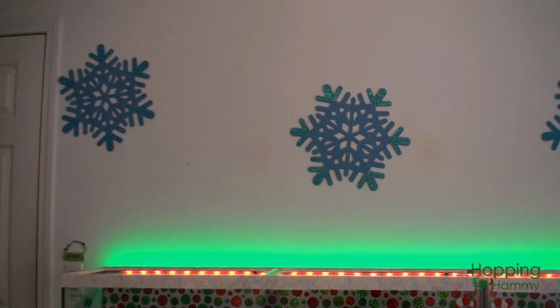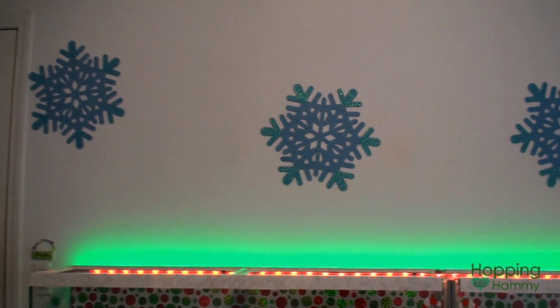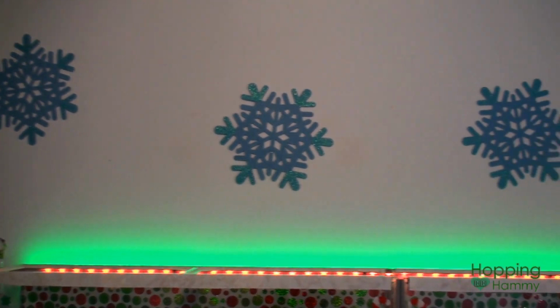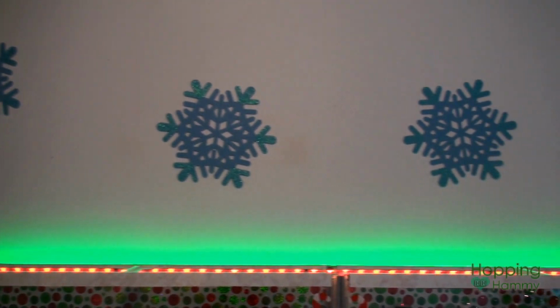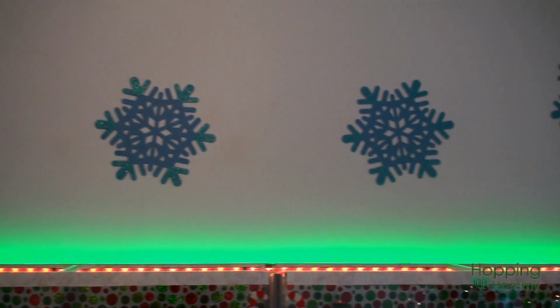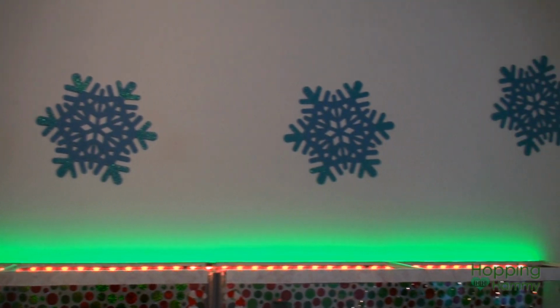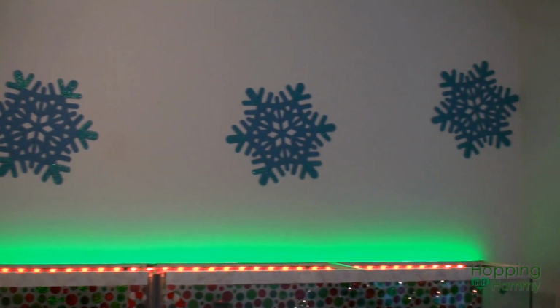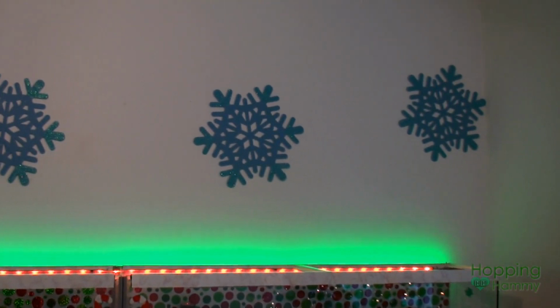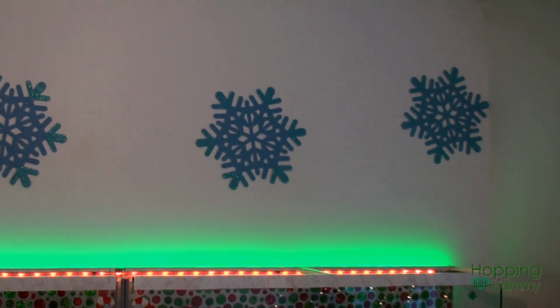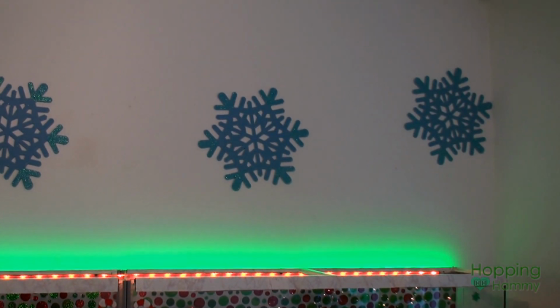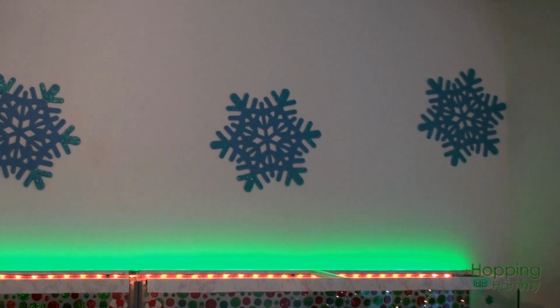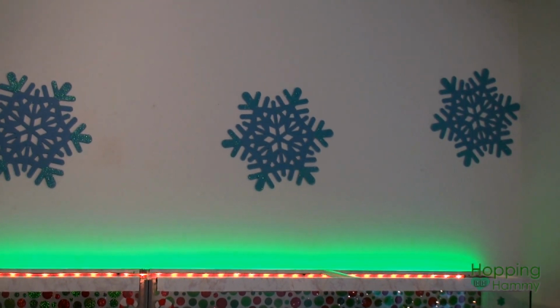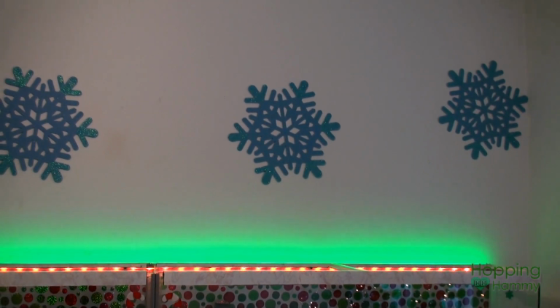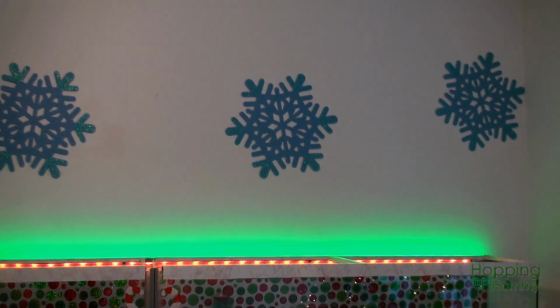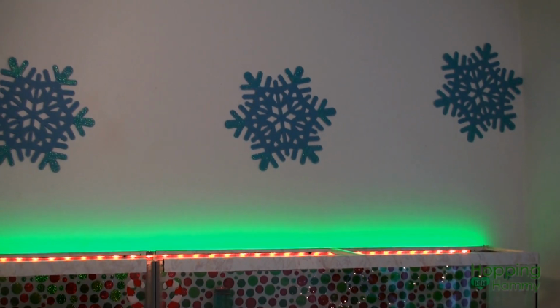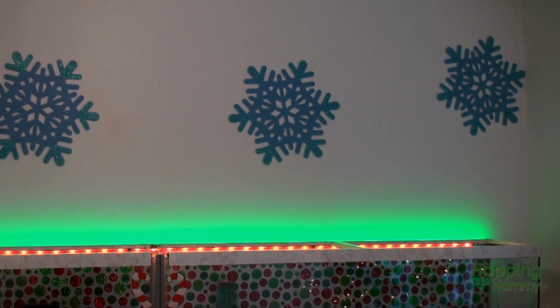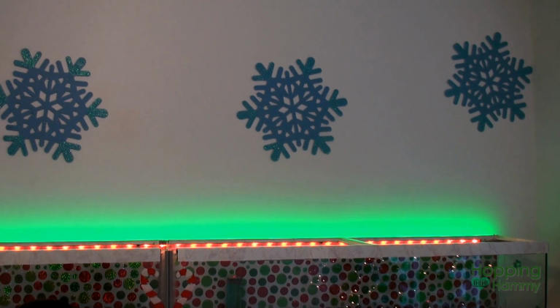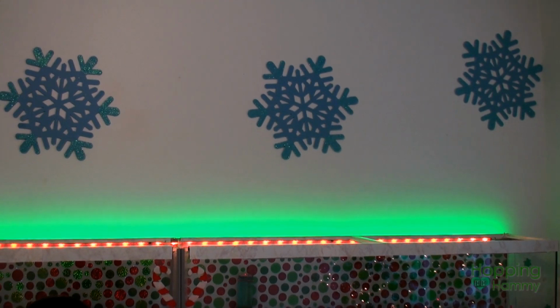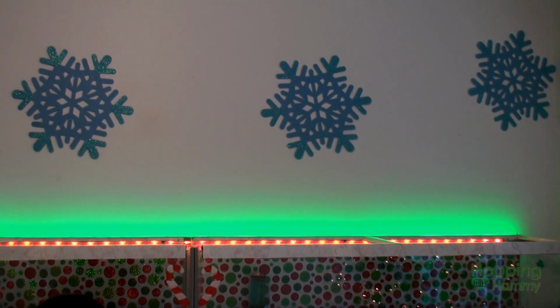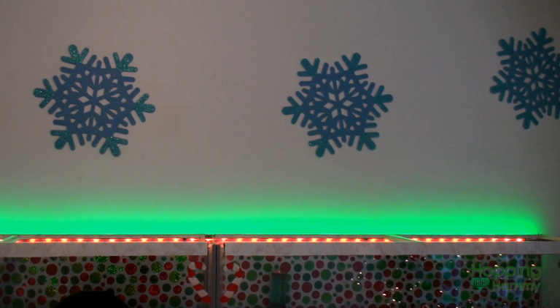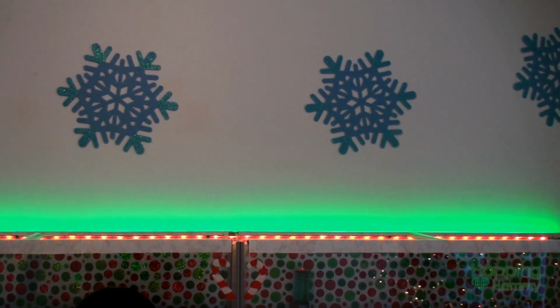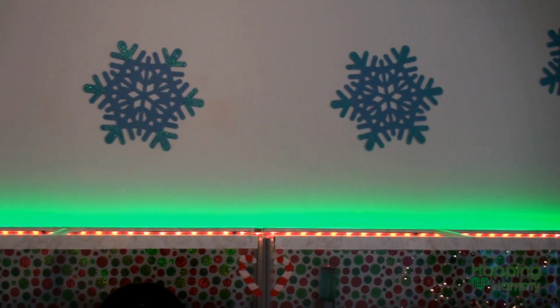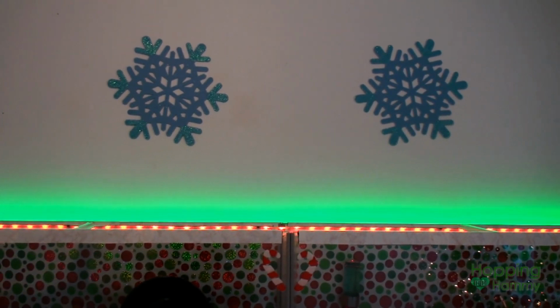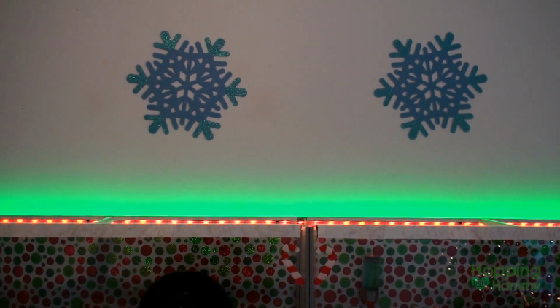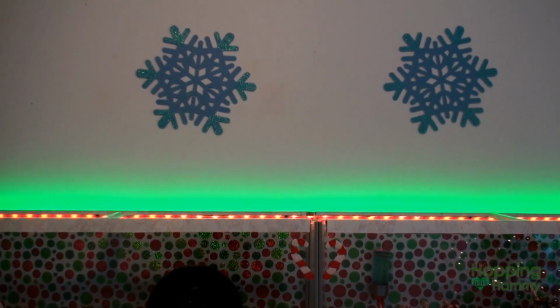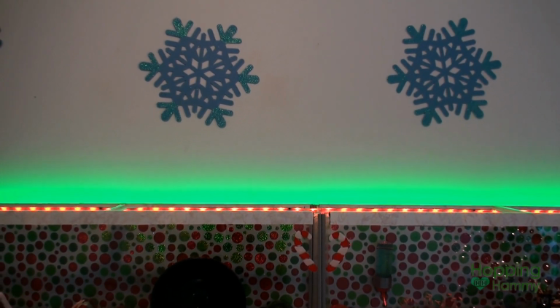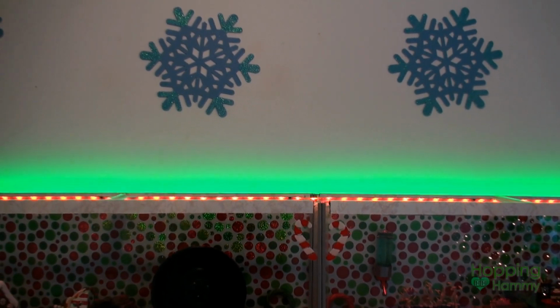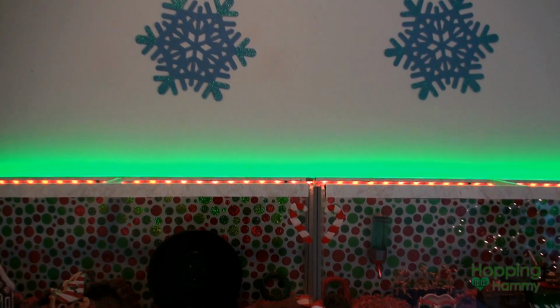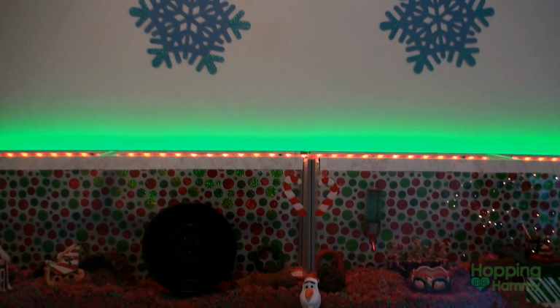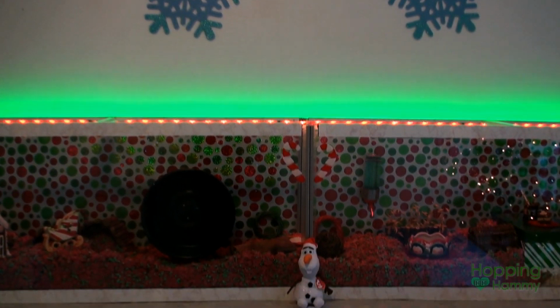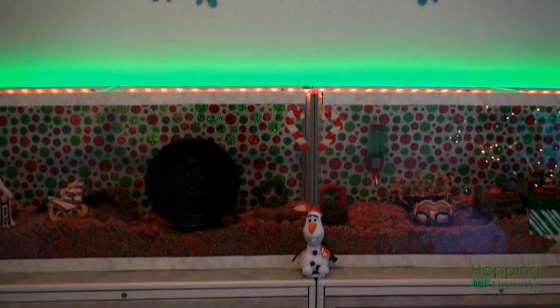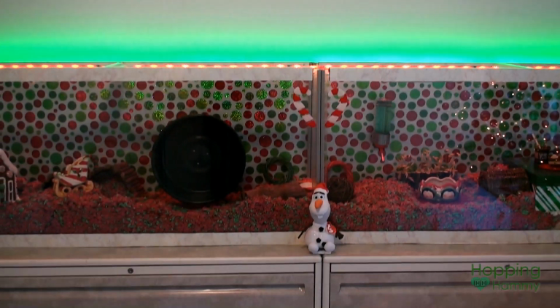Above the cage I have these four snowflakes on the wall, and these are so much fun to change for the different seasons. I like to put hearts for Valentine's Day and leaves for autumn — that's one of my favorite things to do in here.